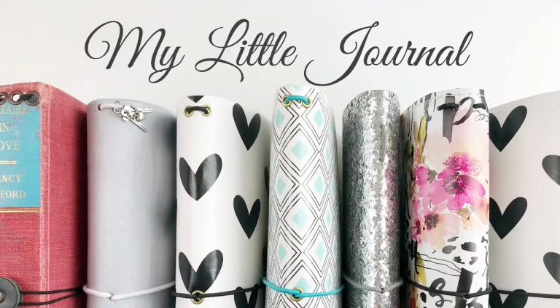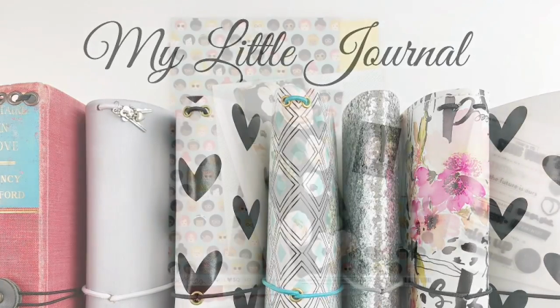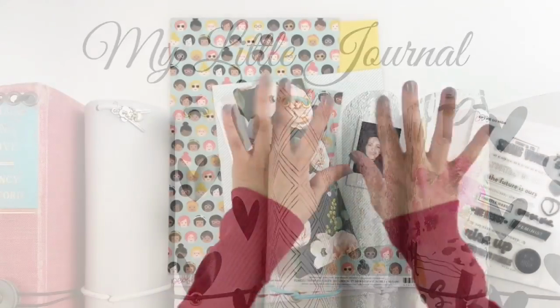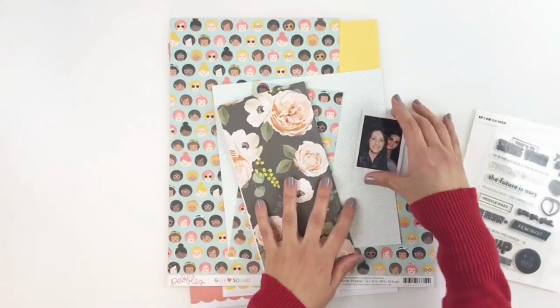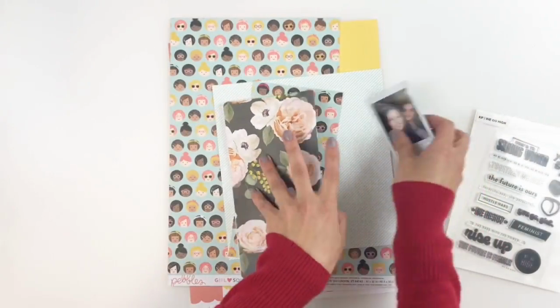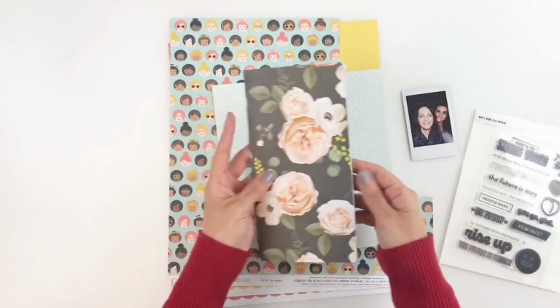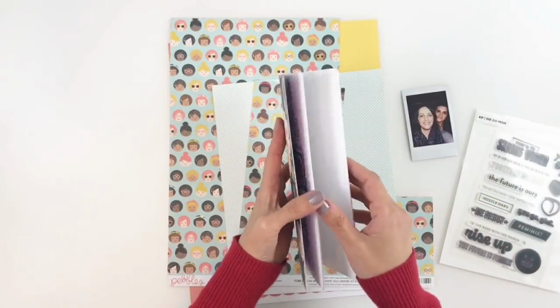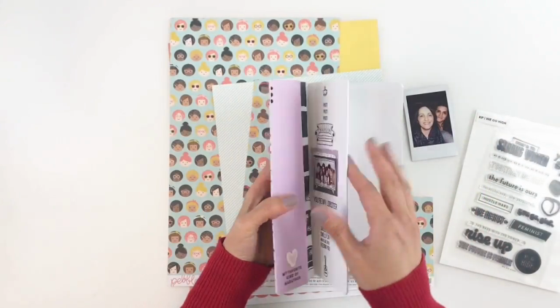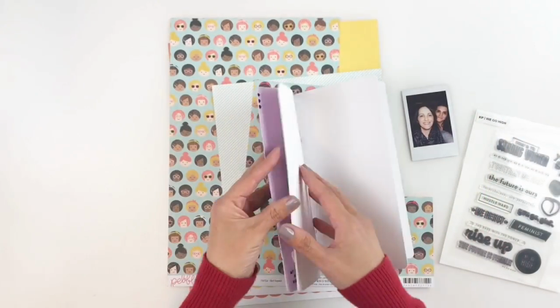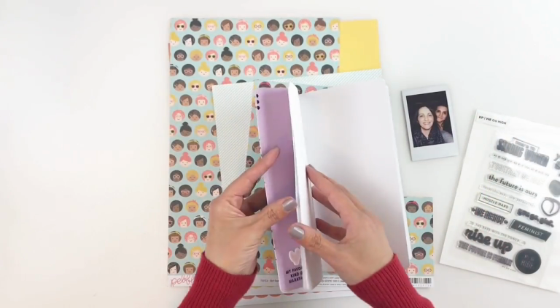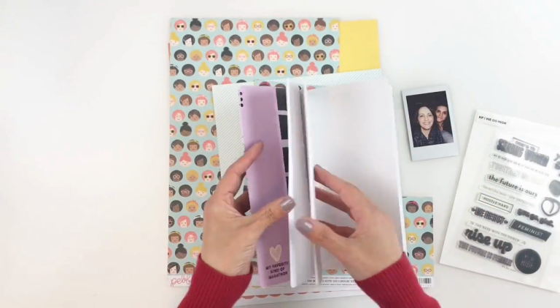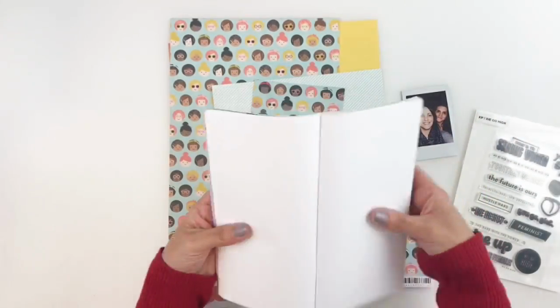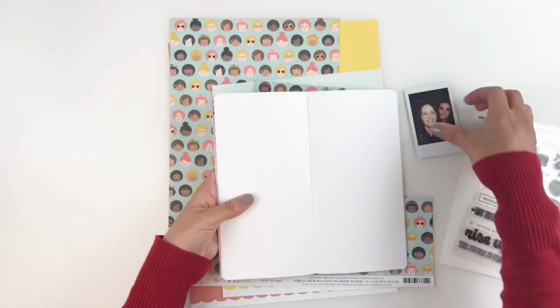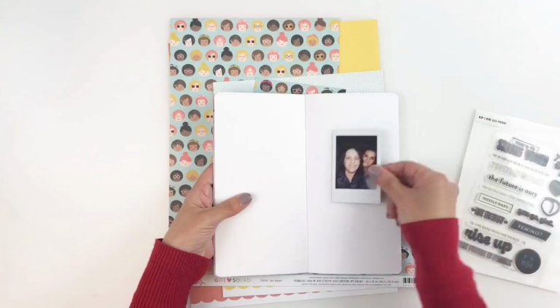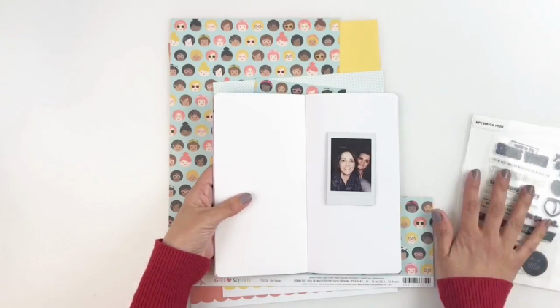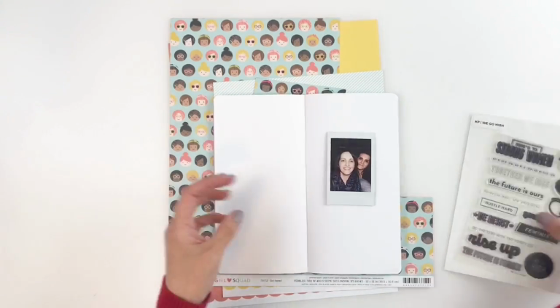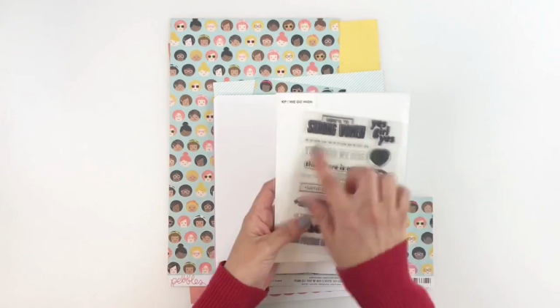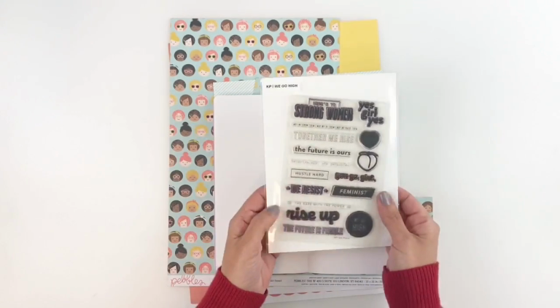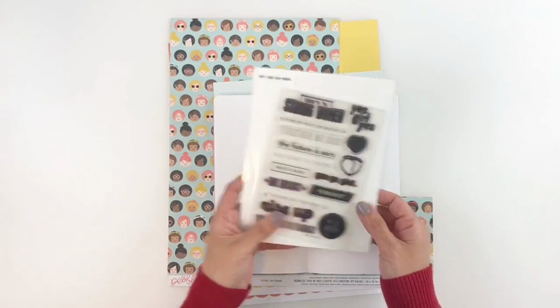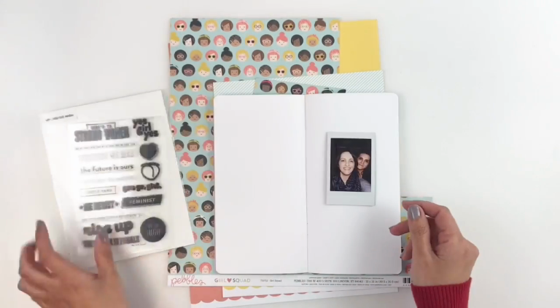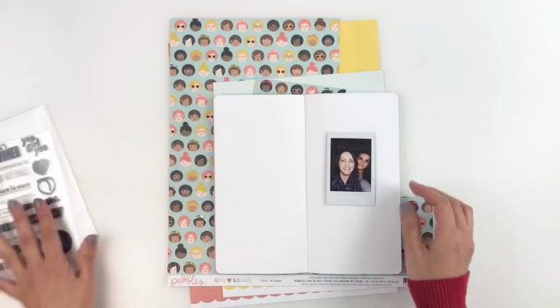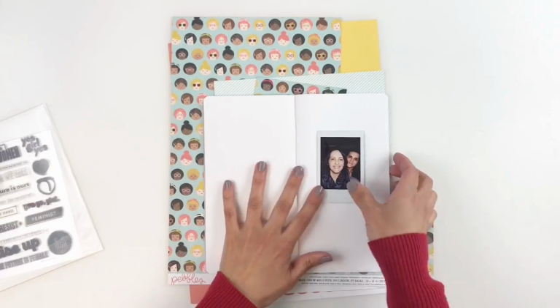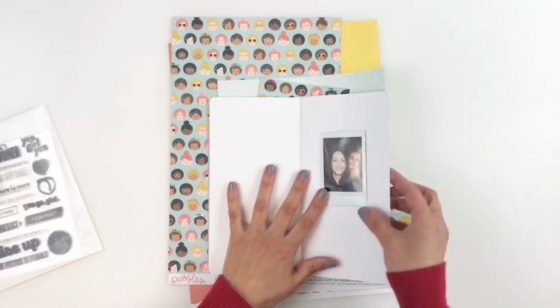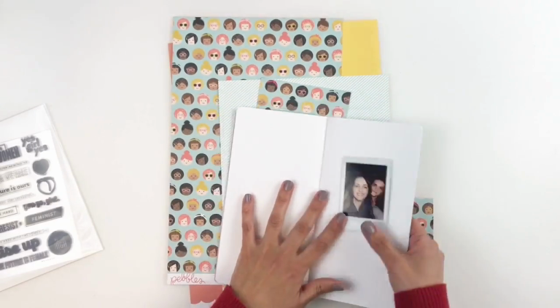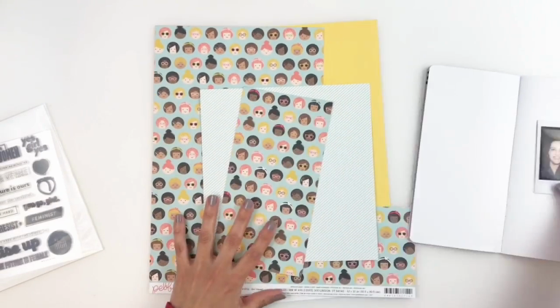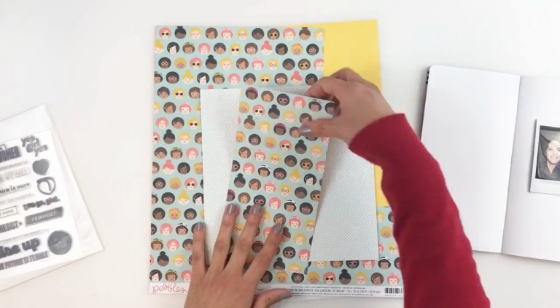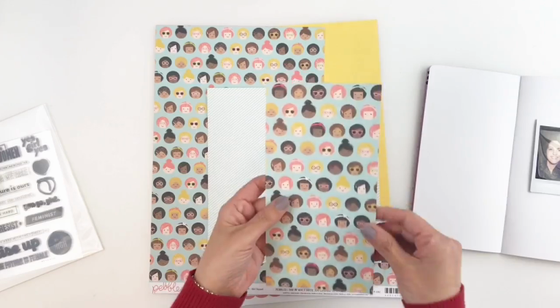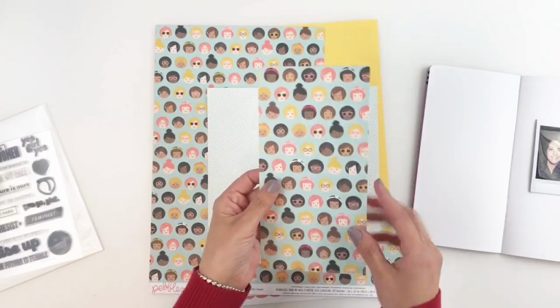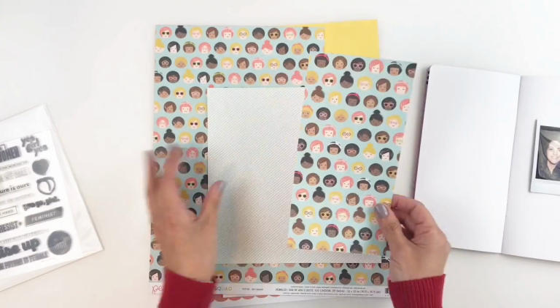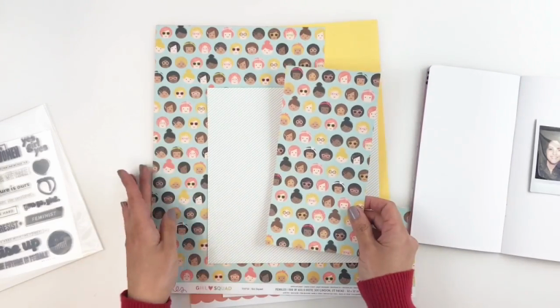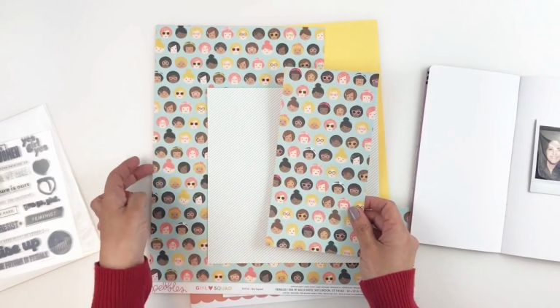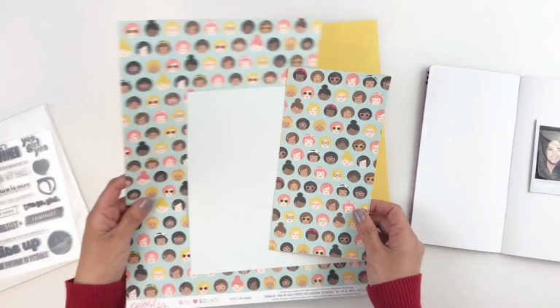Hi everyone, this is Heba from My Little Journal and today I'm going to be working in my traveler's notebook. I will be documenting this photo of my sister and I, and felt like this beautiful girl squad pattern paper worked really well with my photo.